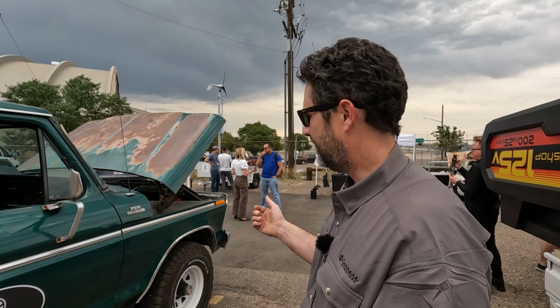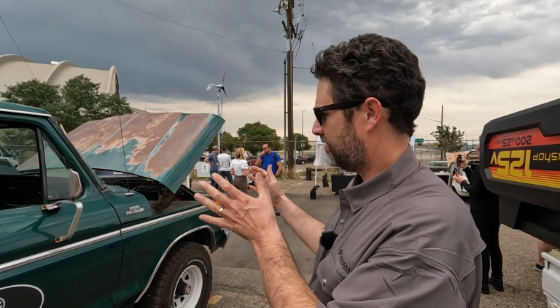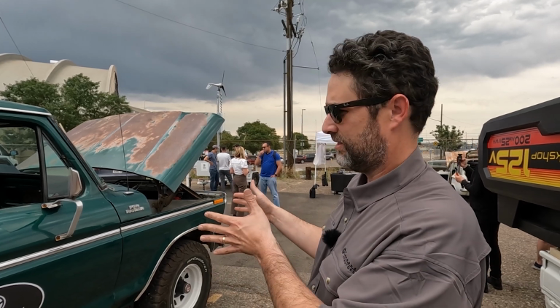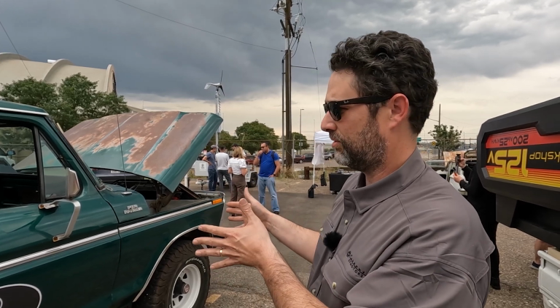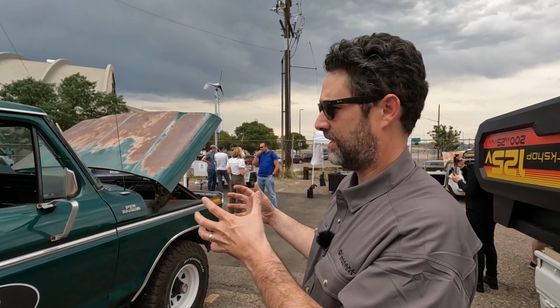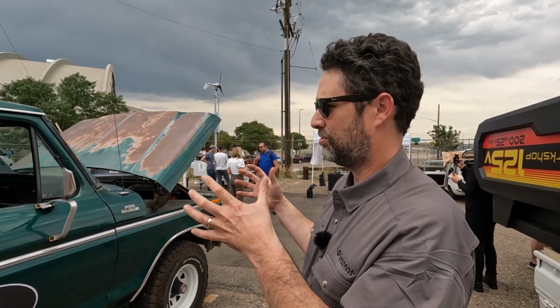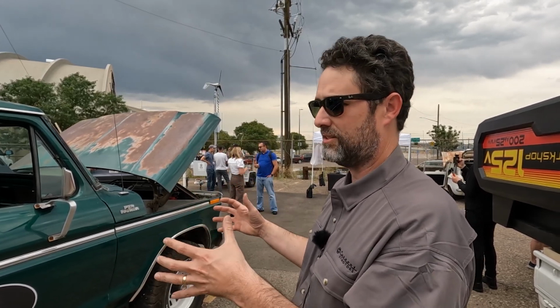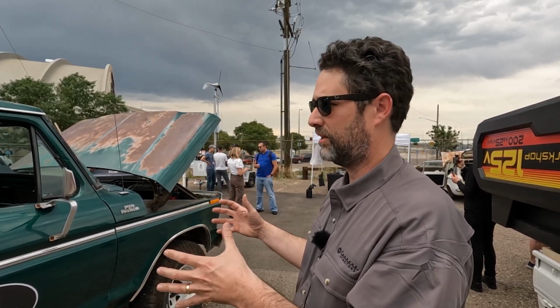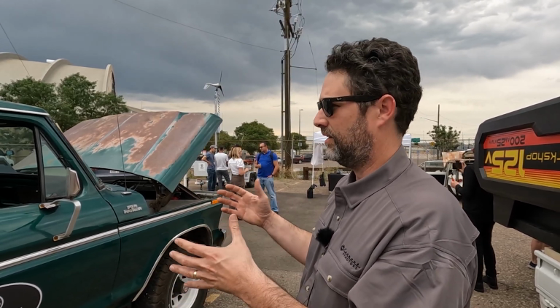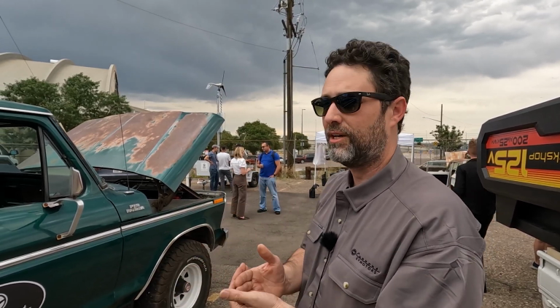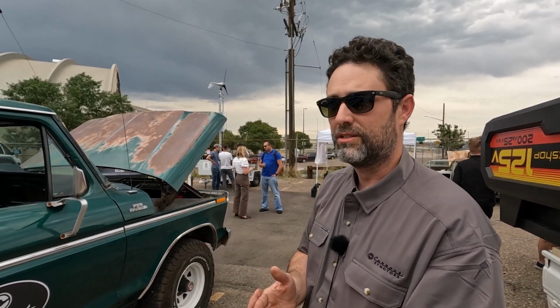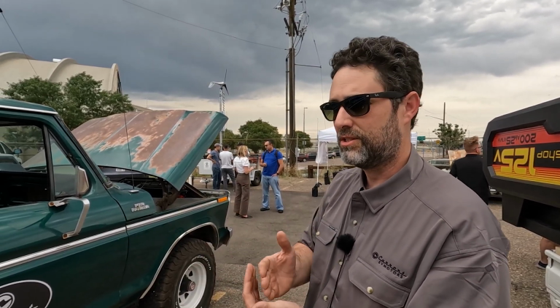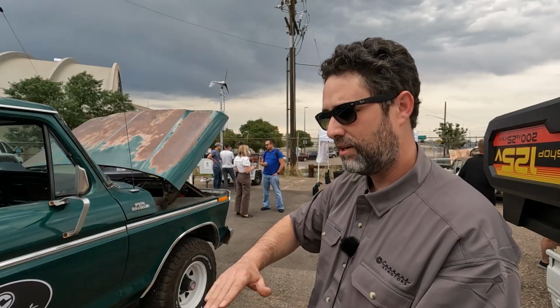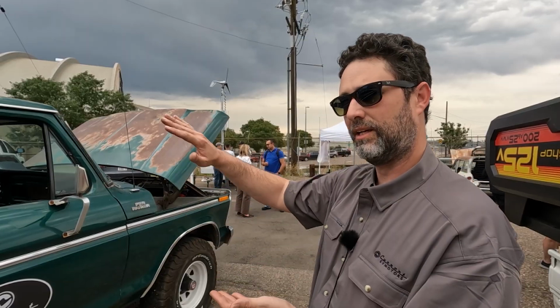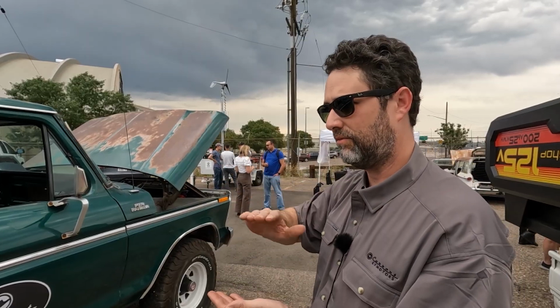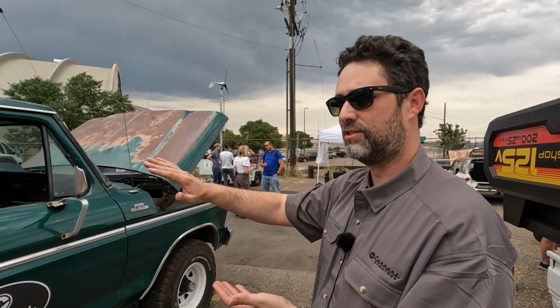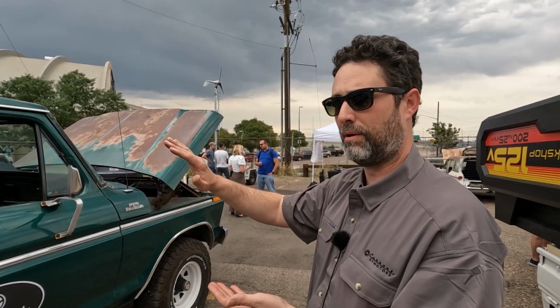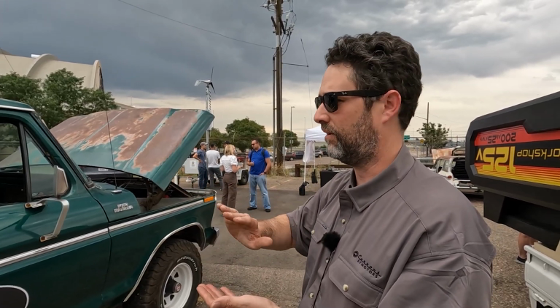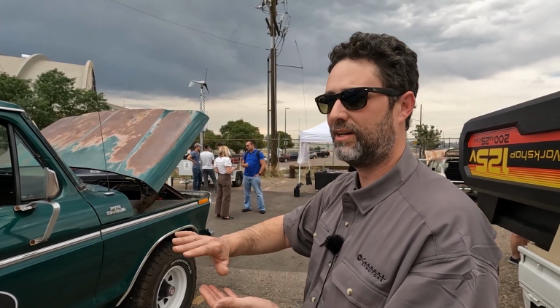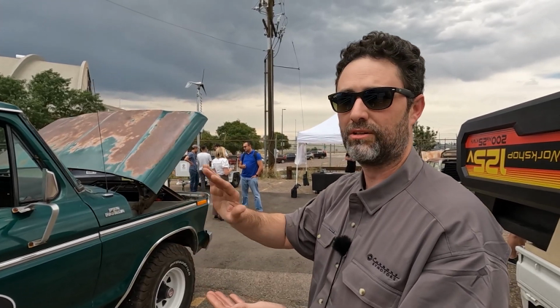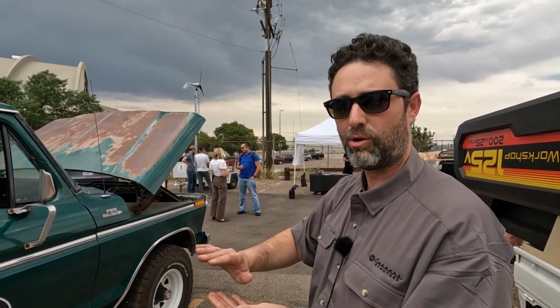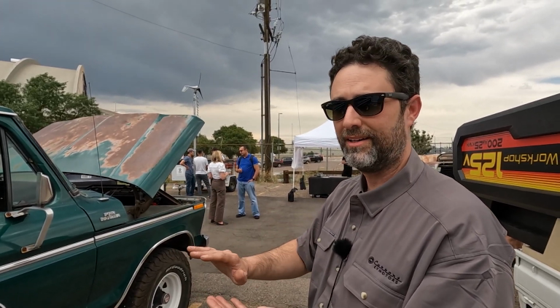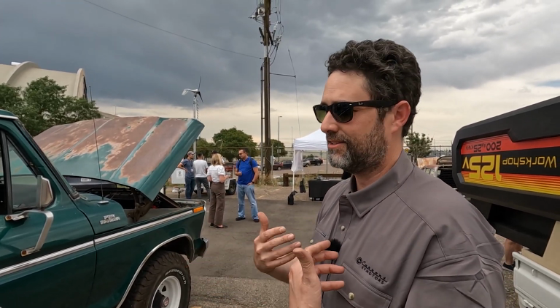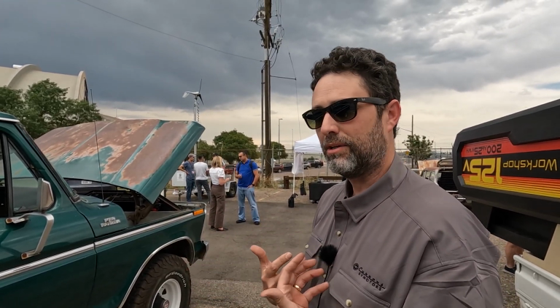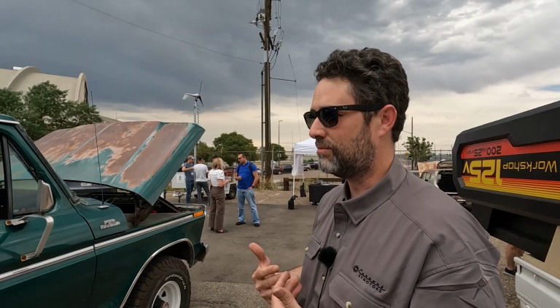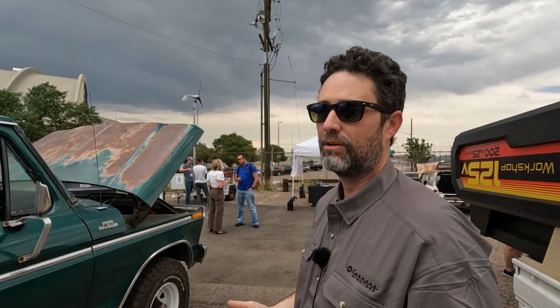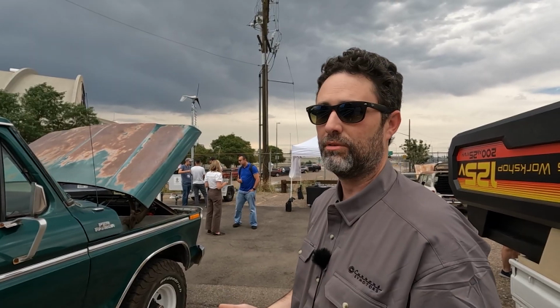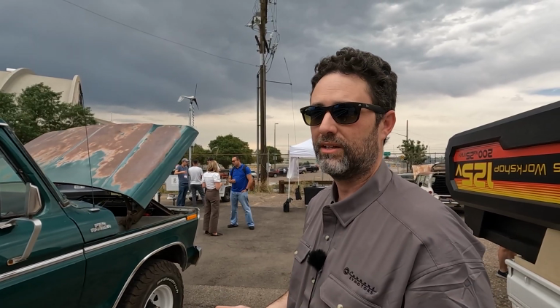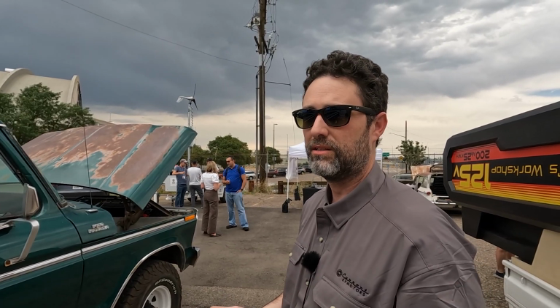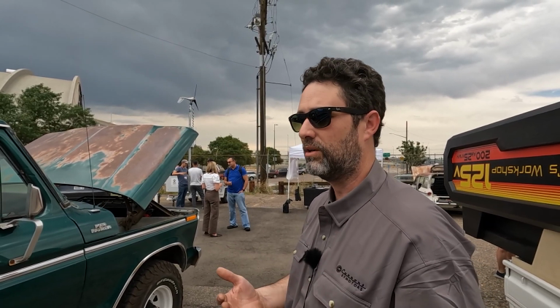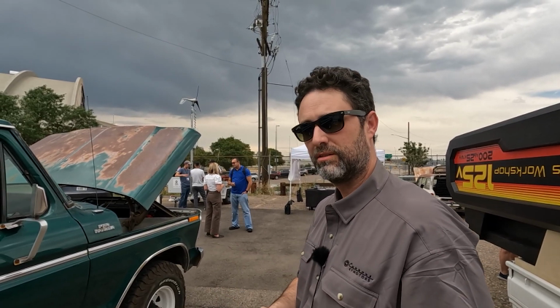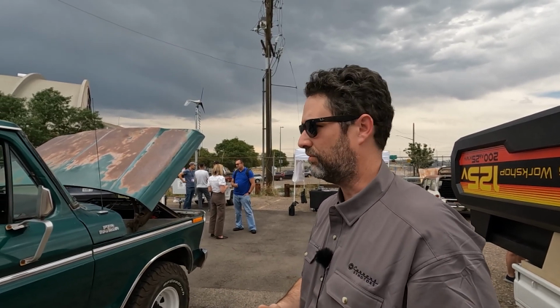You slap on this motor that just has tremendous torque and there's no gear changes, so it's just very linear, very smooth power, very natural, and it's quiet. So in my opinion it was a much more enjoyable driving experience than it was before.